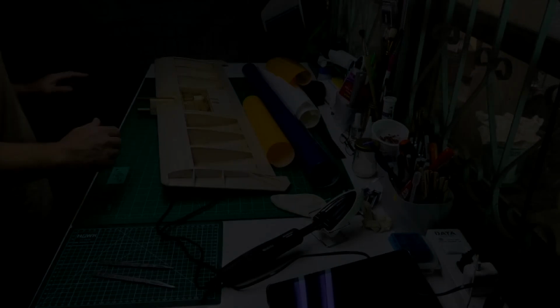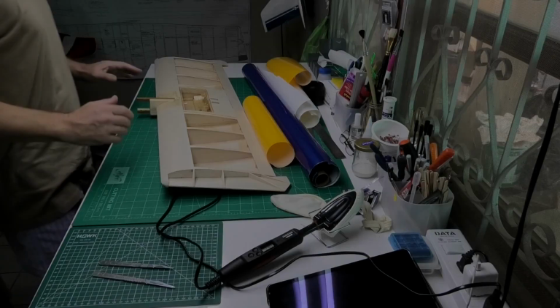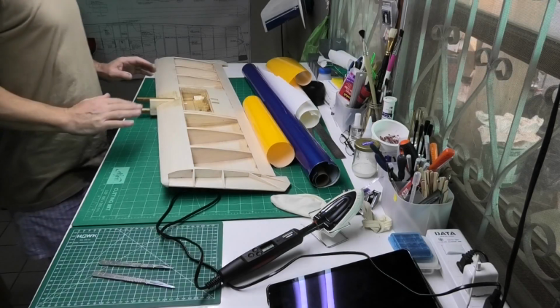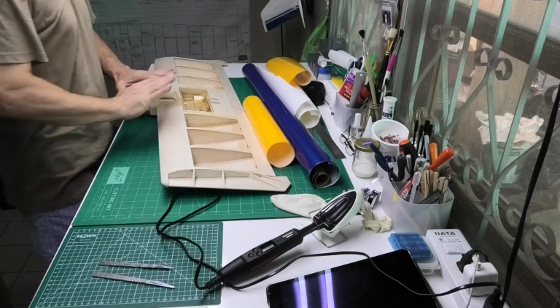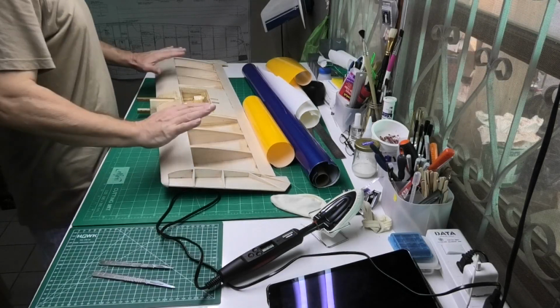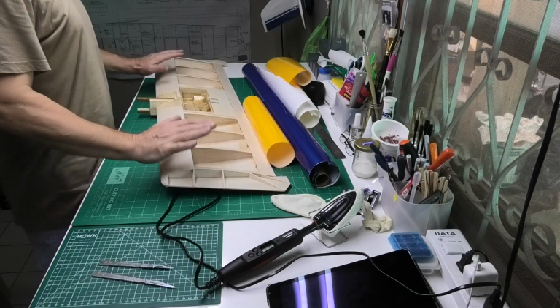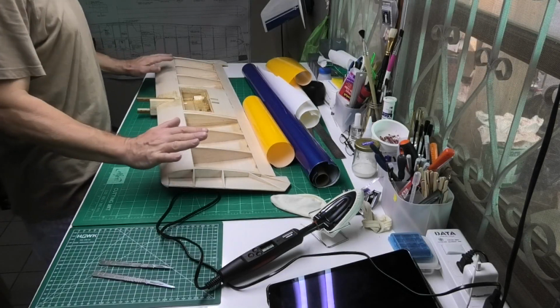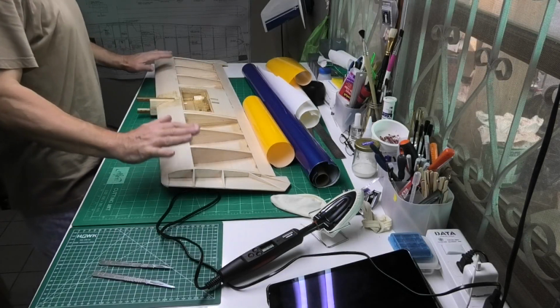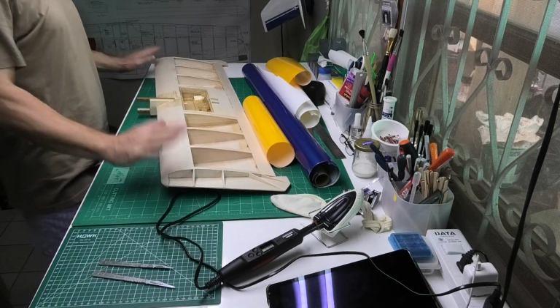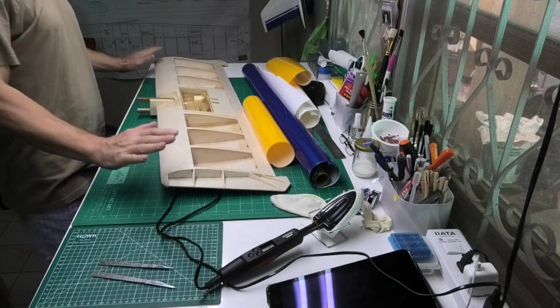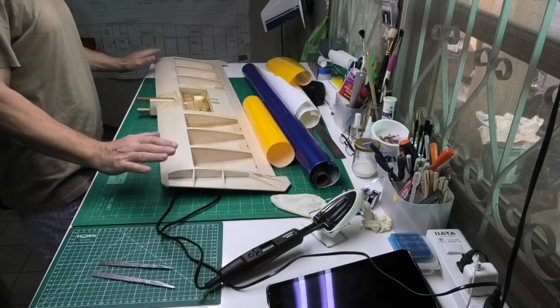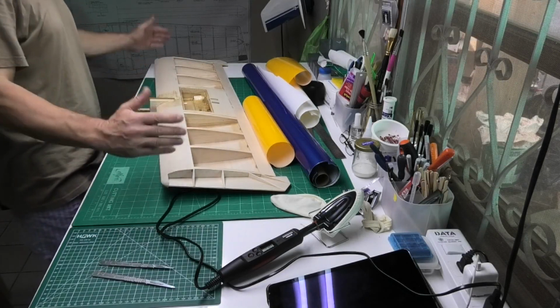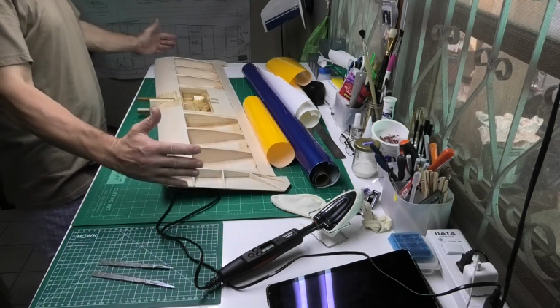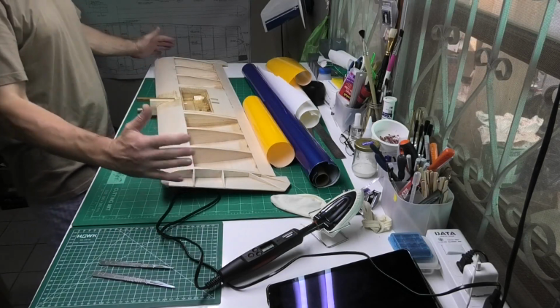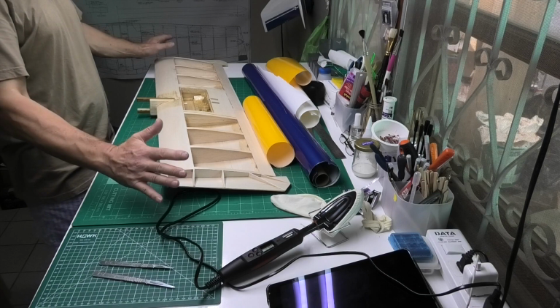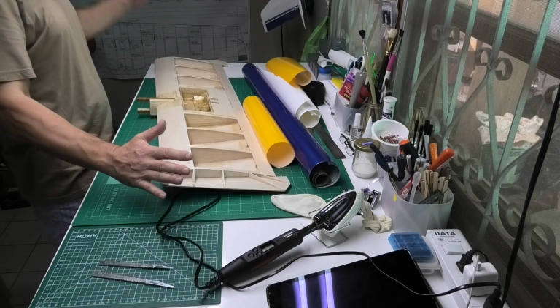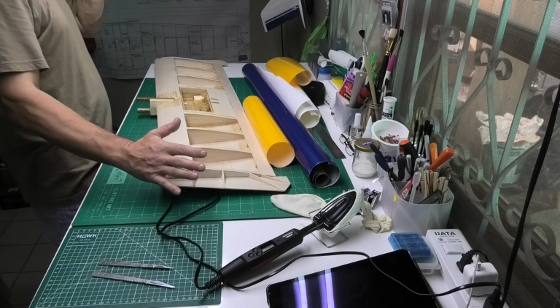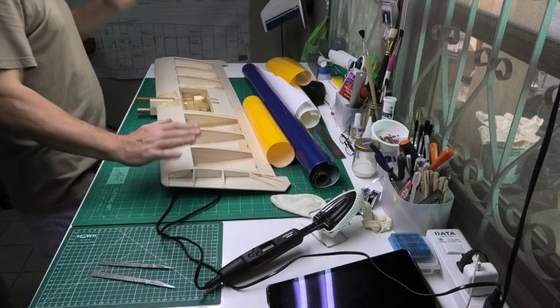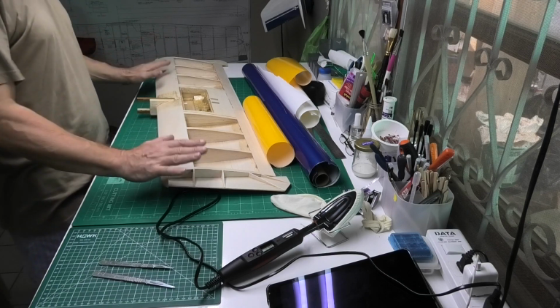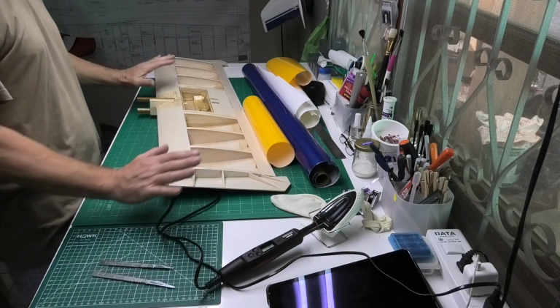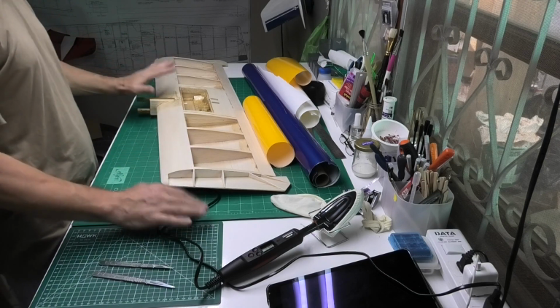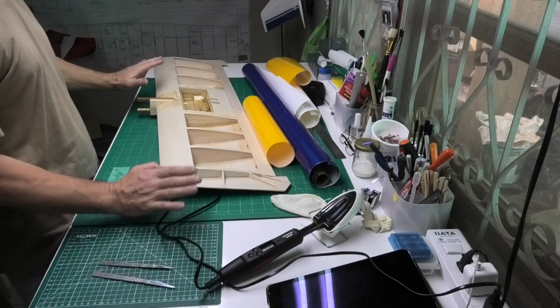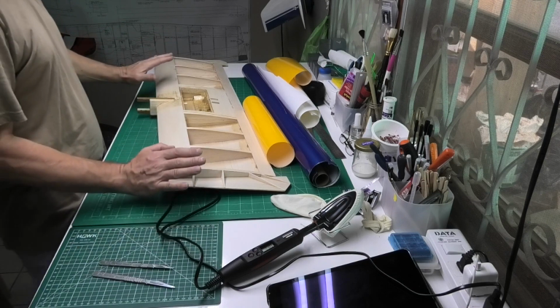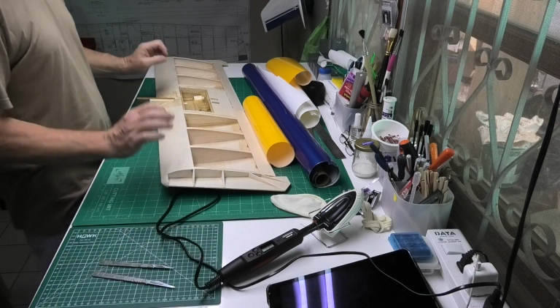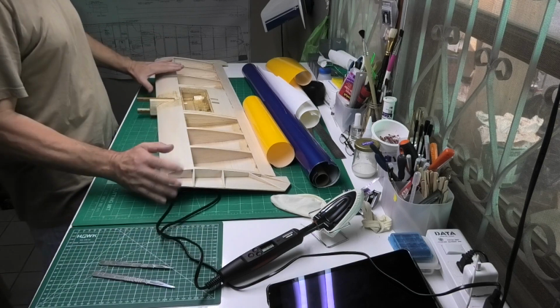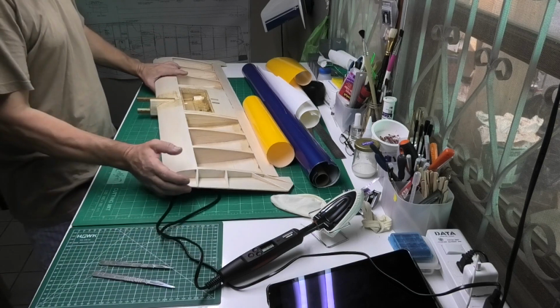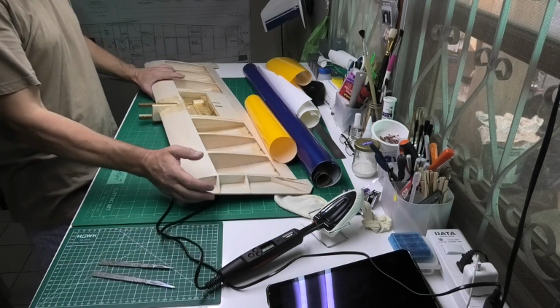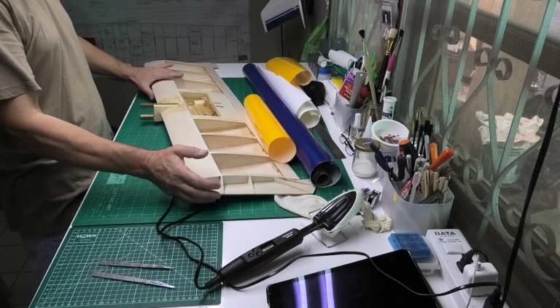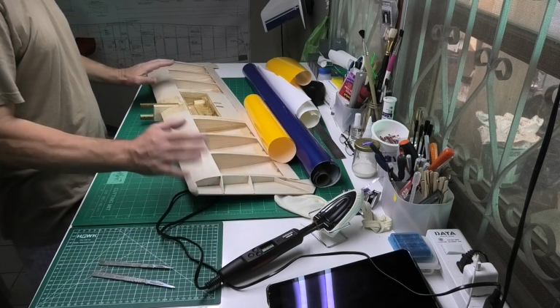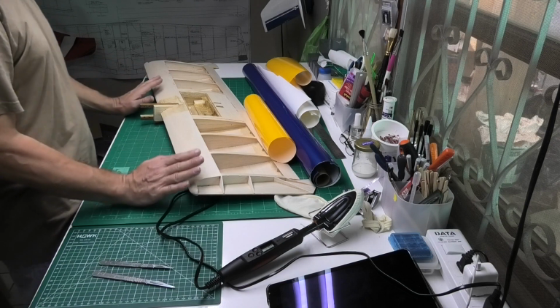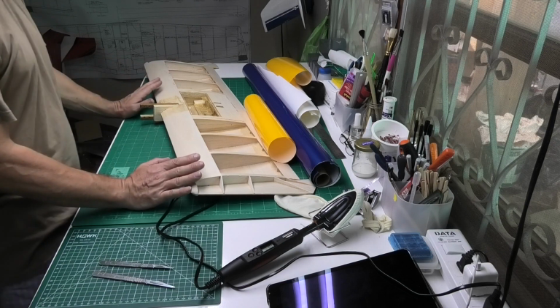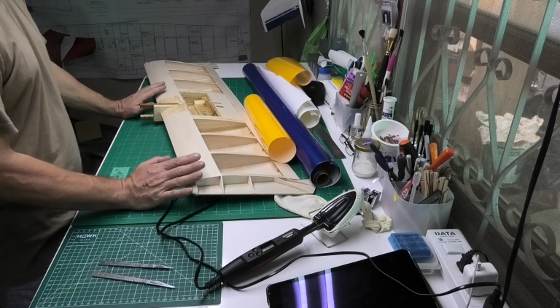Hi, welcome to my build of King Combat, a 40-inch flying wing. Today is really exciting — we're going to start covering it and the end is in sight.